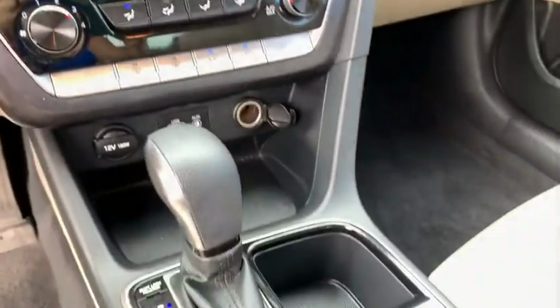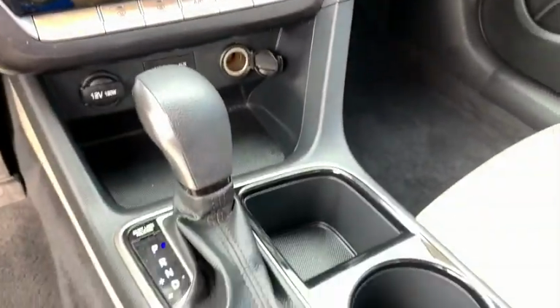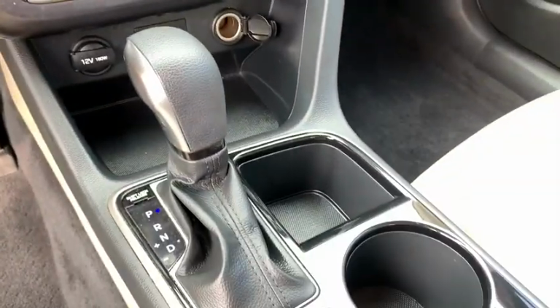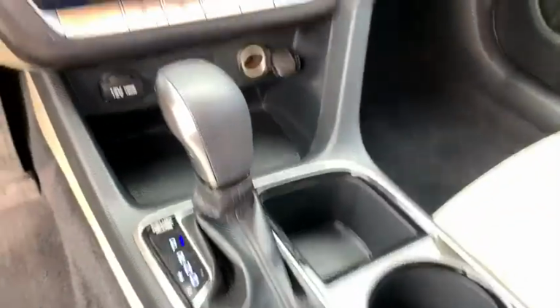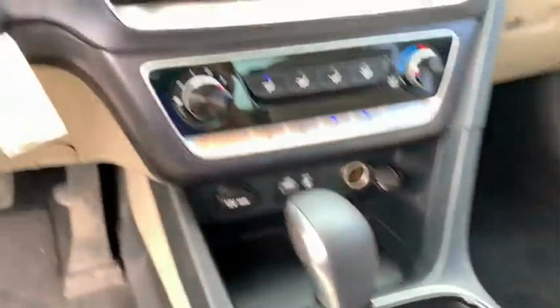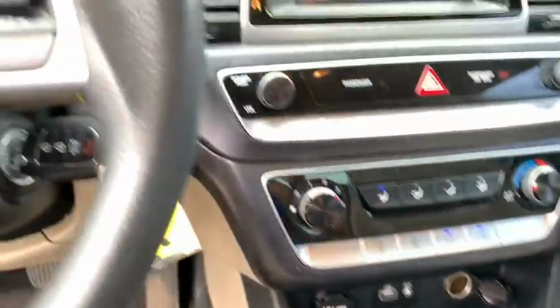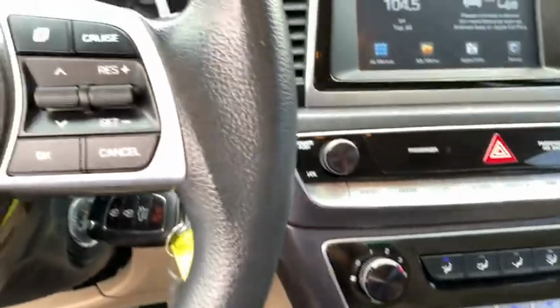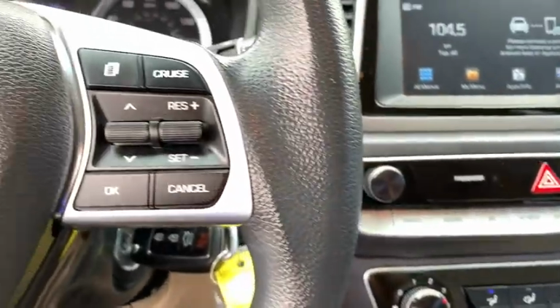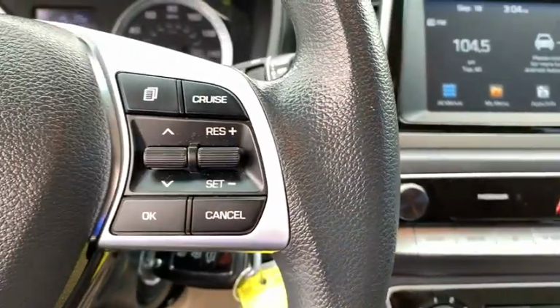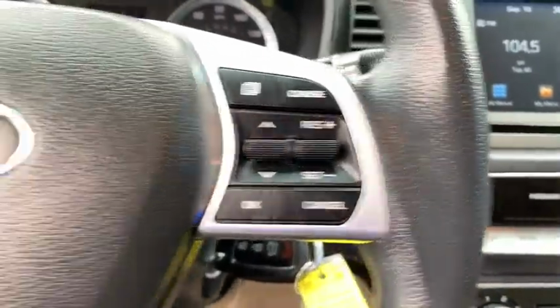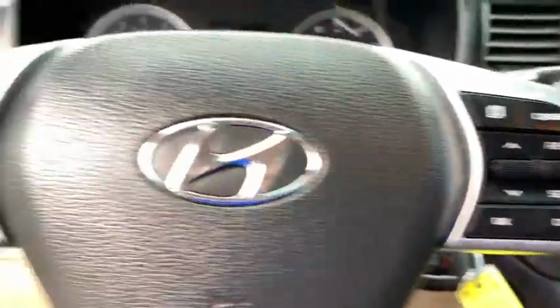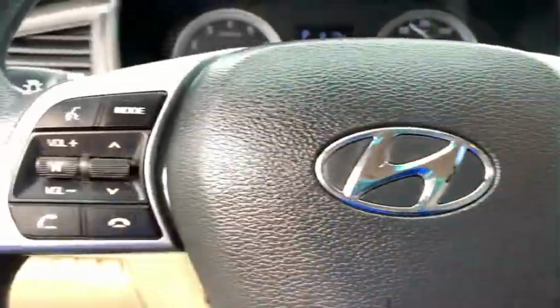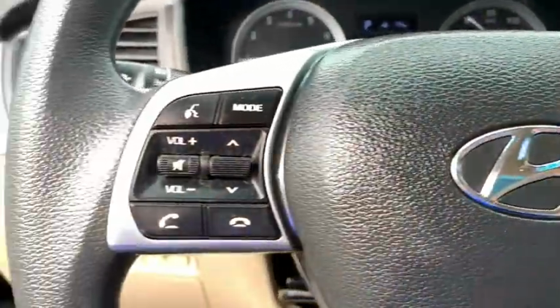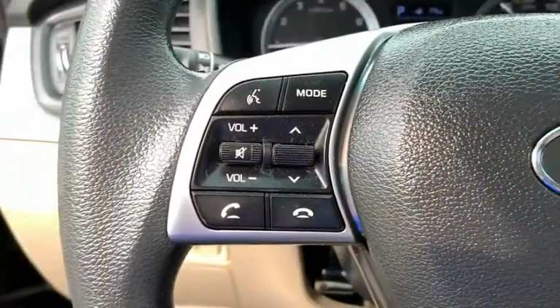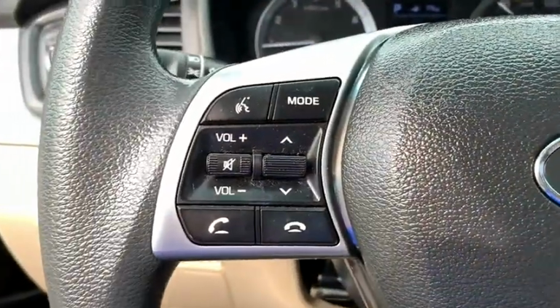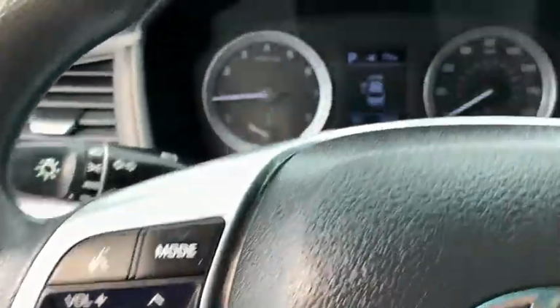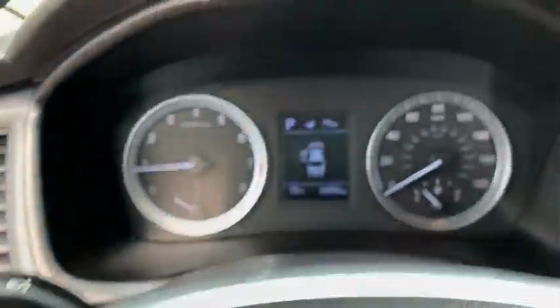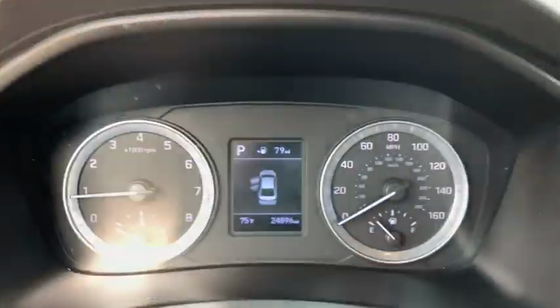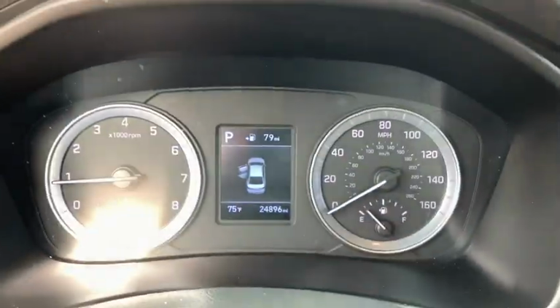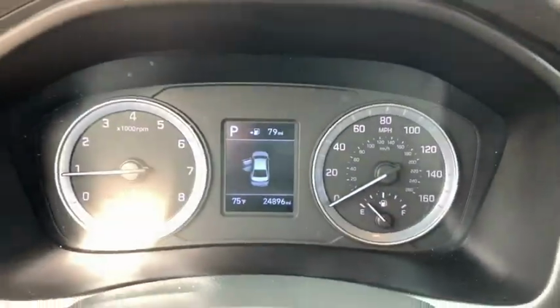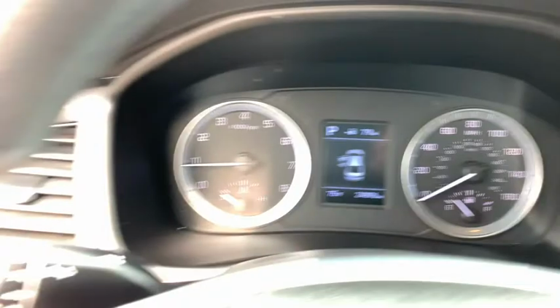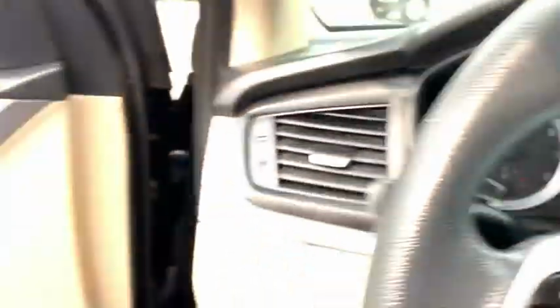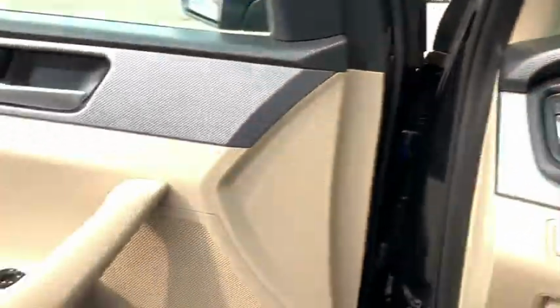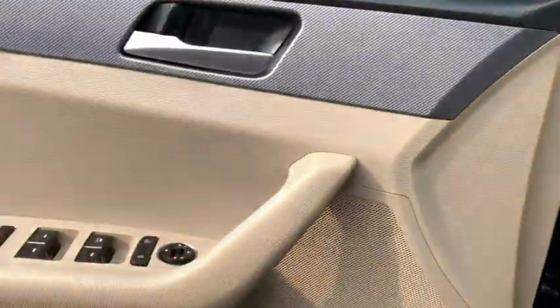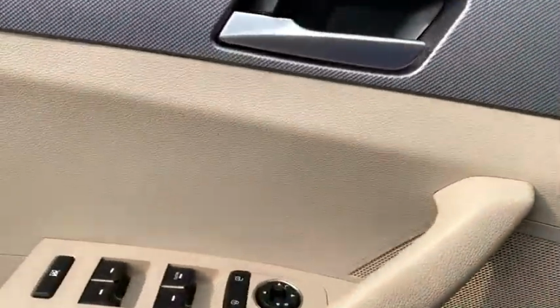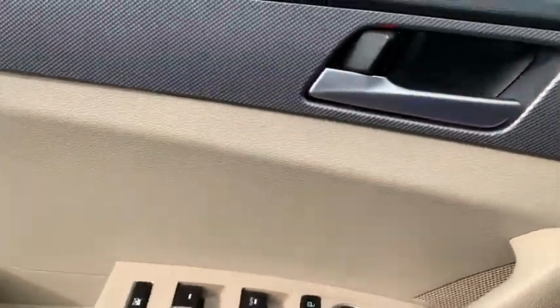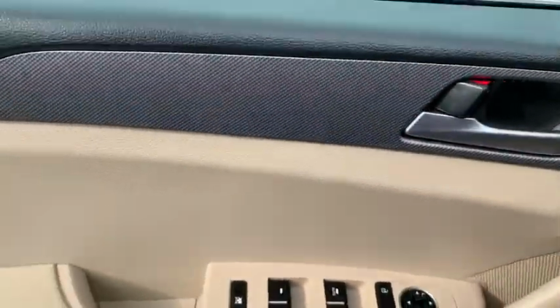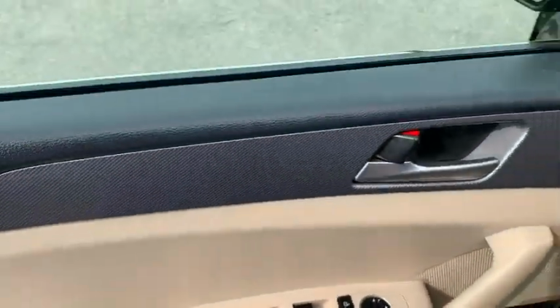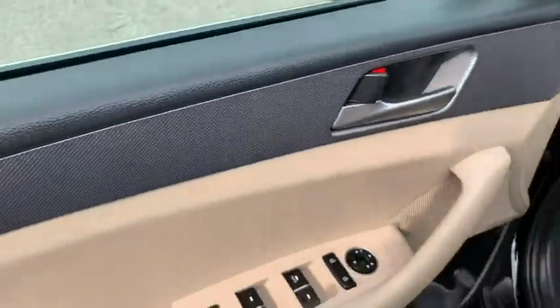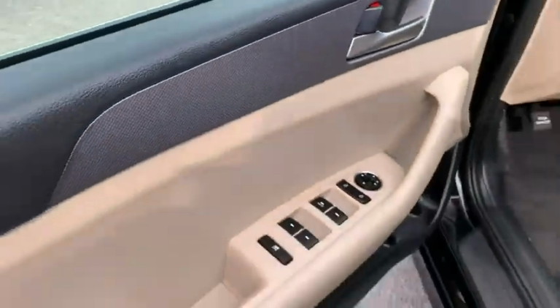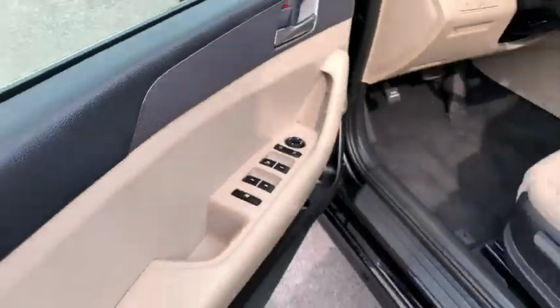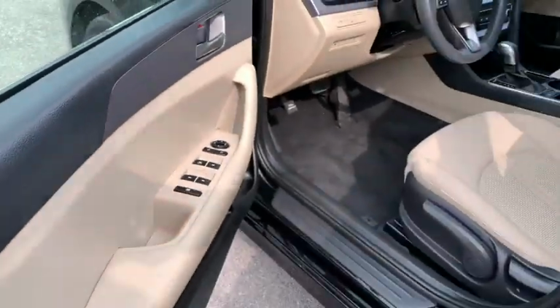Here are some of this vehicle's great options: back-up camera, front-wheel drive, outside temperature gauge, day and night rear-view mirror, body color door handles, four-piece floor mat set.